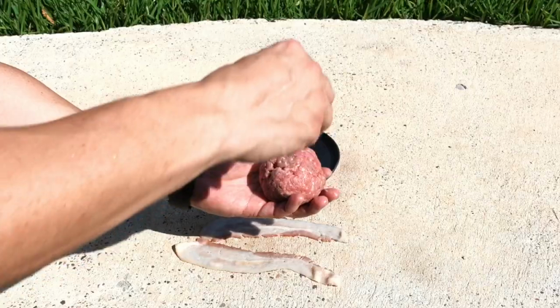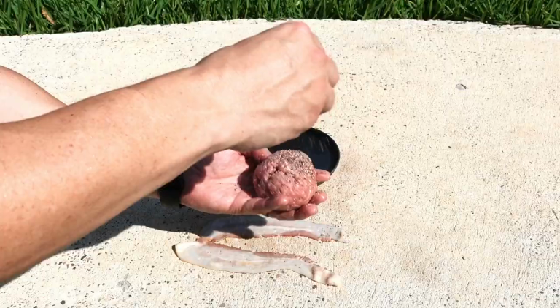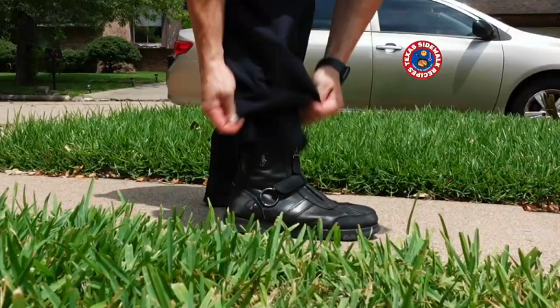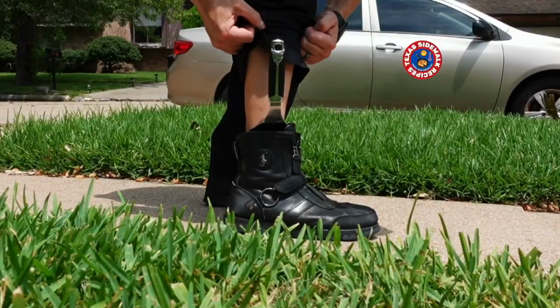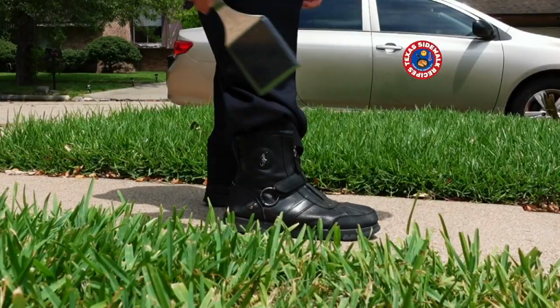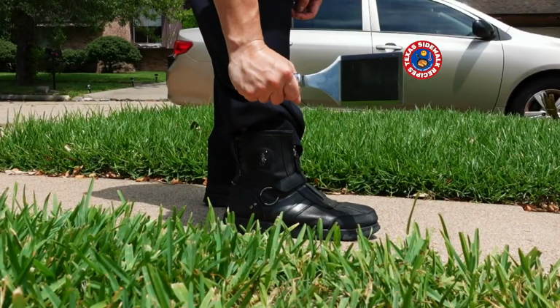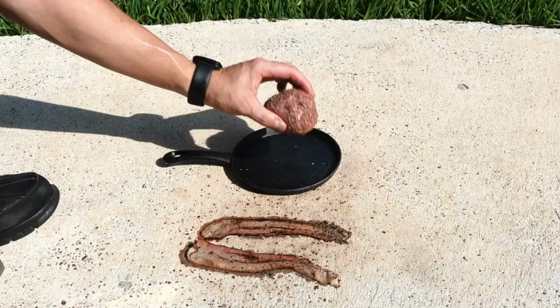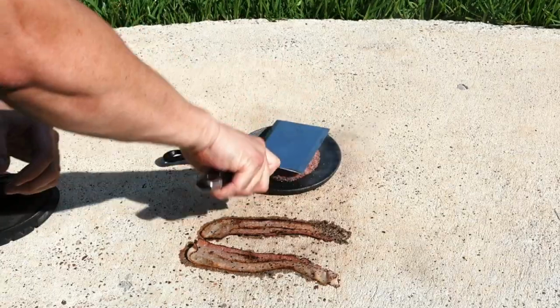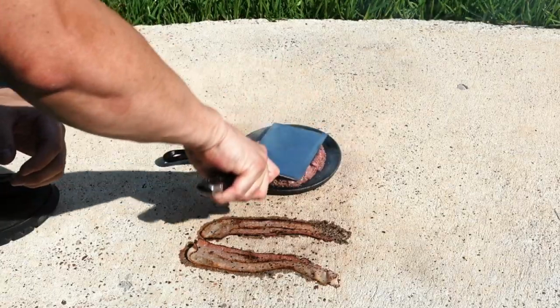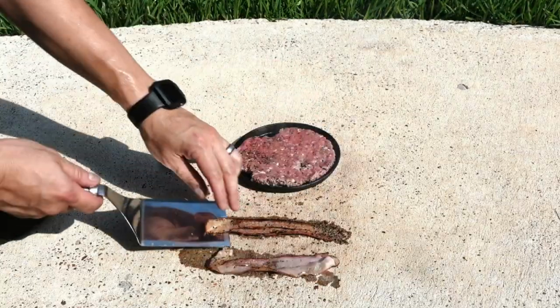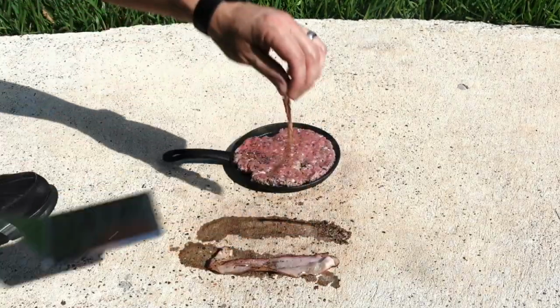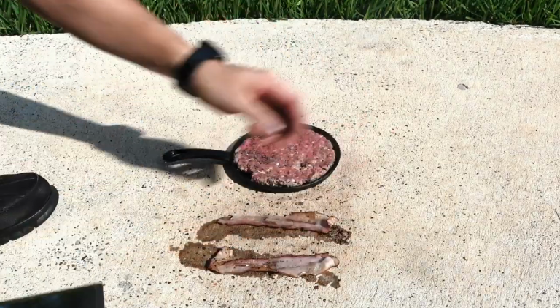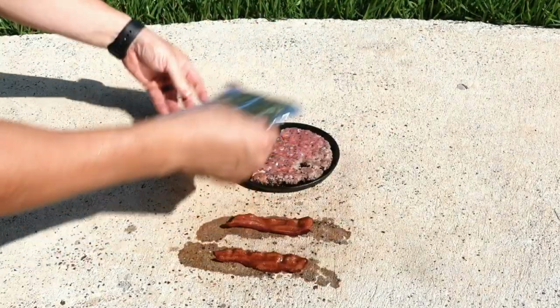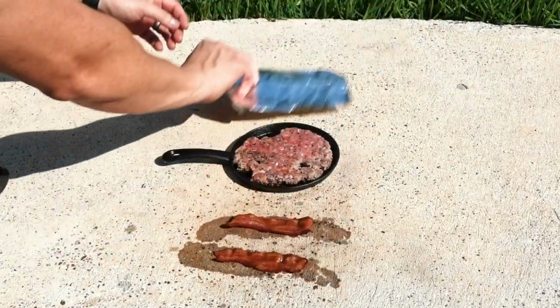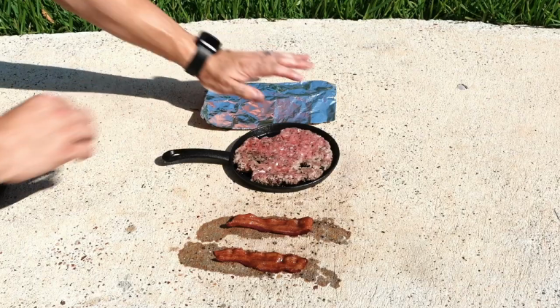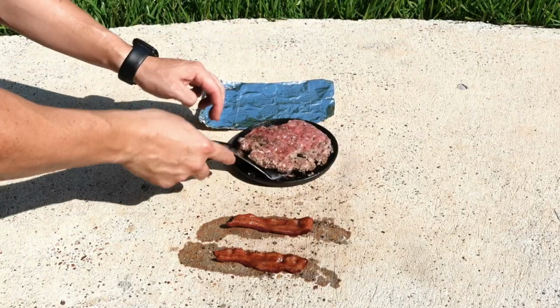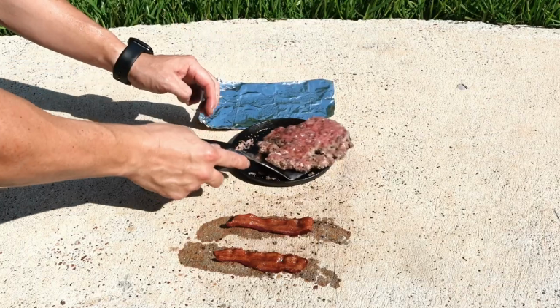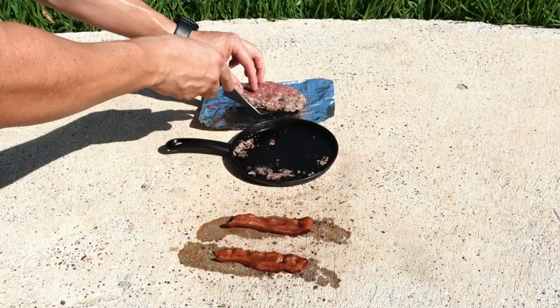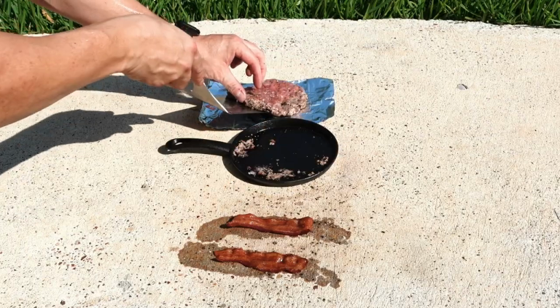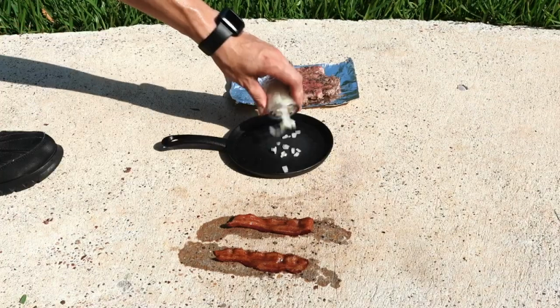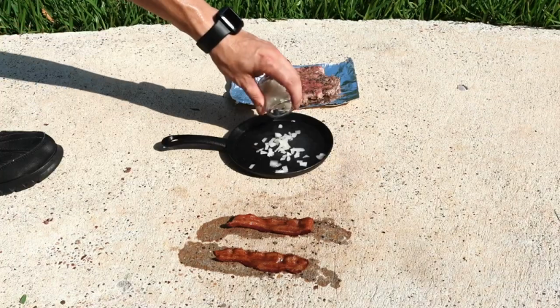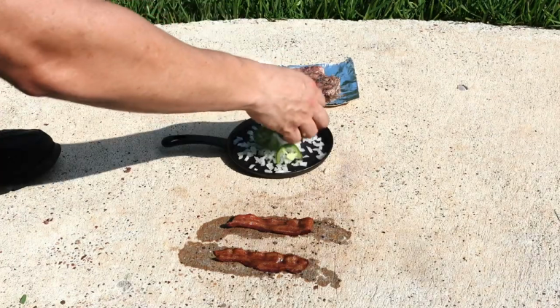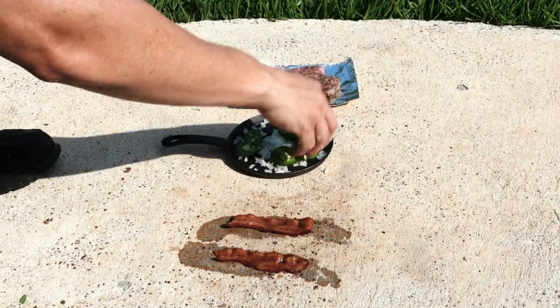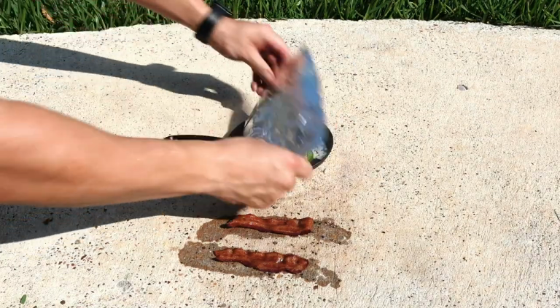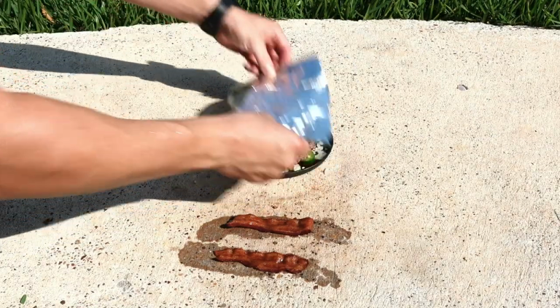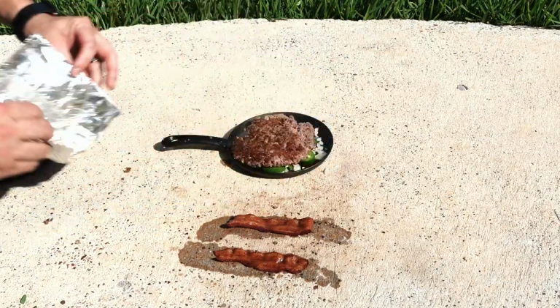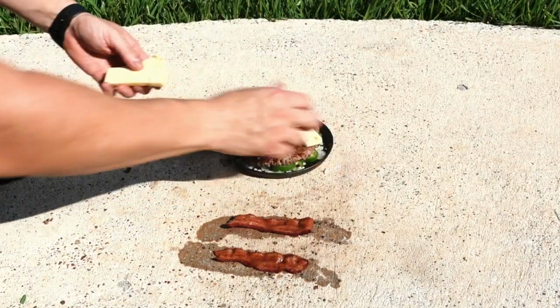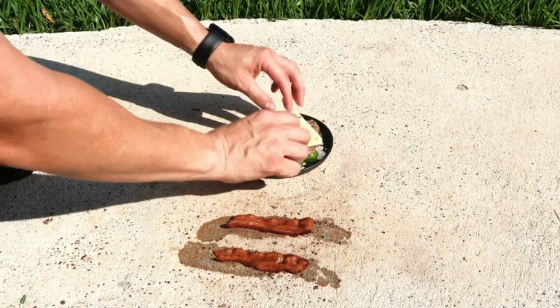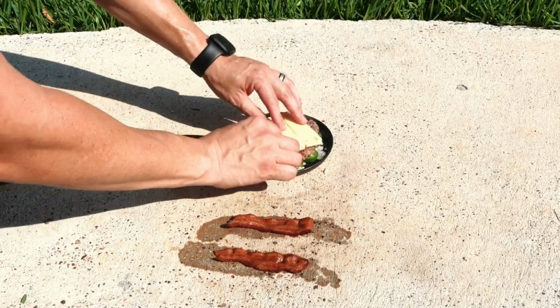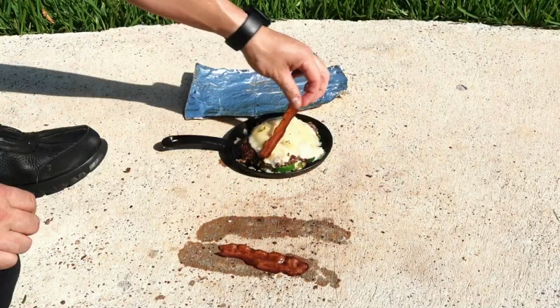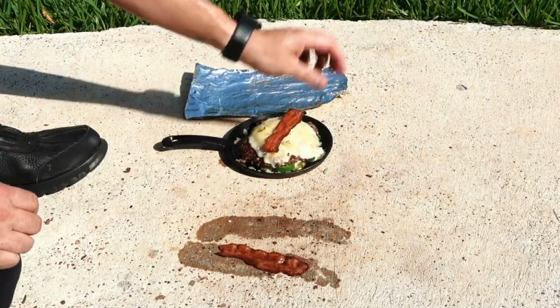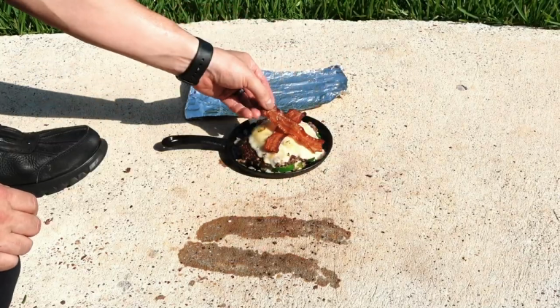Season your burger. Remove your ankle spatula. Smash your burger. Slip your bacon. Place the burger on the foil from your emergency kit. Sprinkle your onions and Texas candy and flip your burger on top. Place your hash chili cheese and sidewalk bacon over the meat.